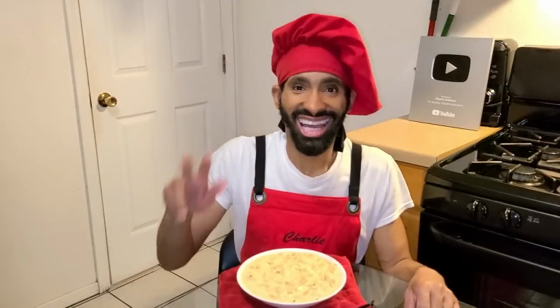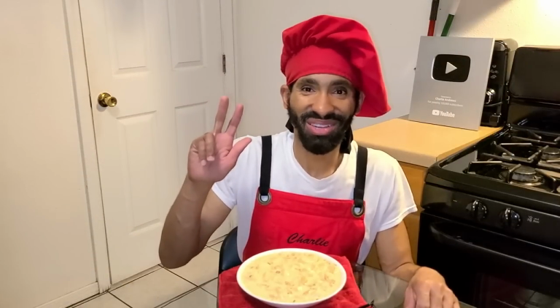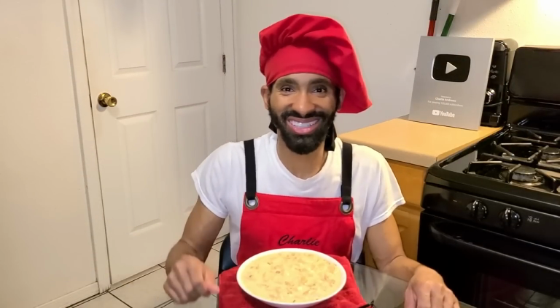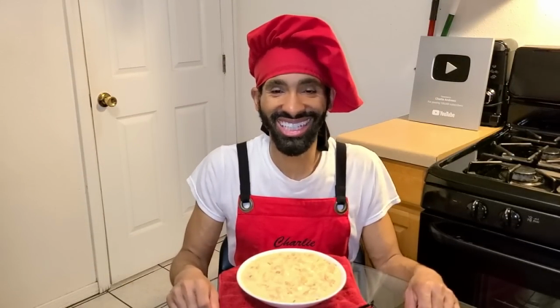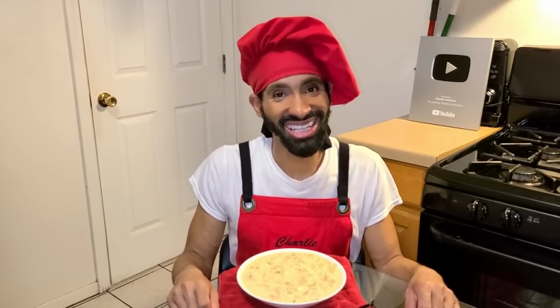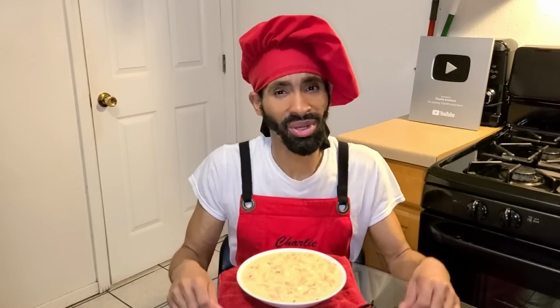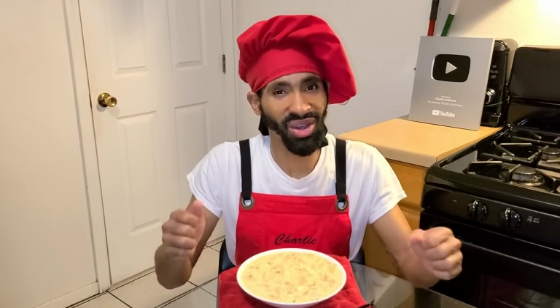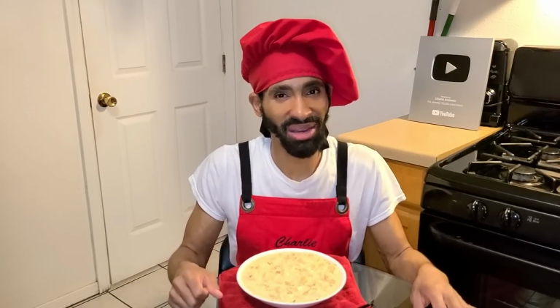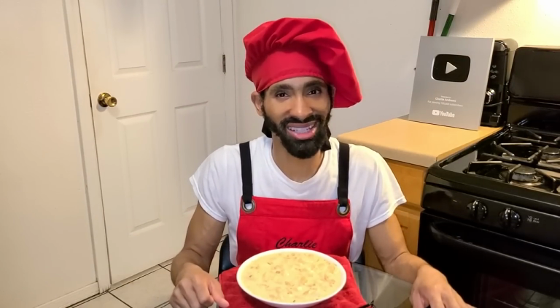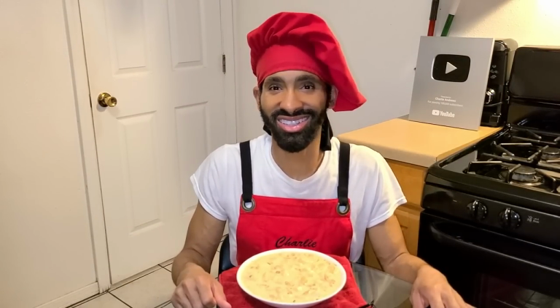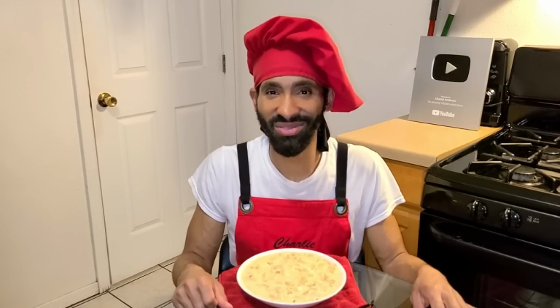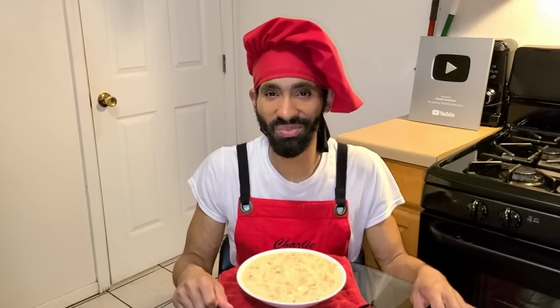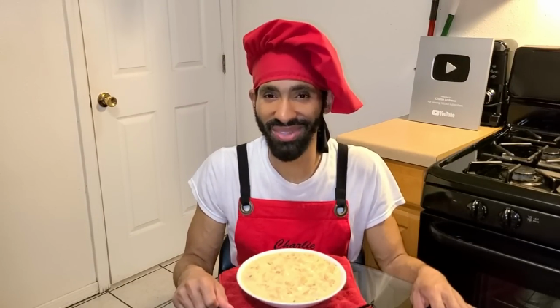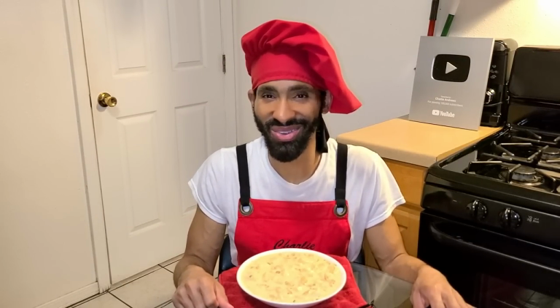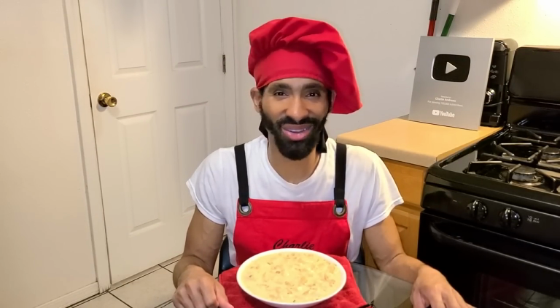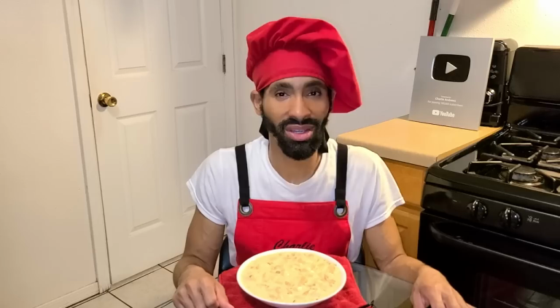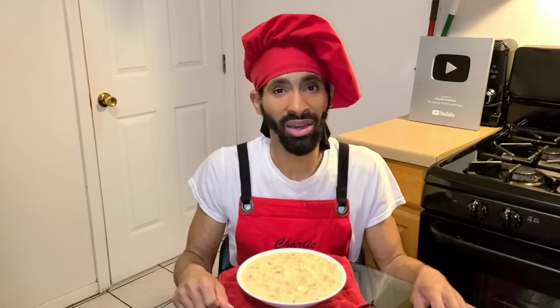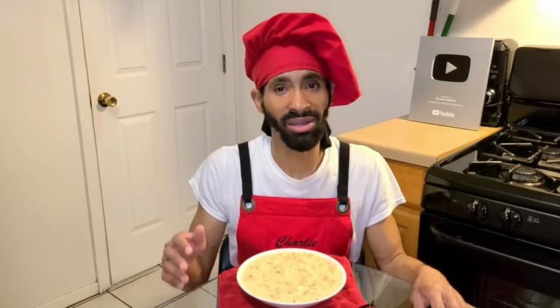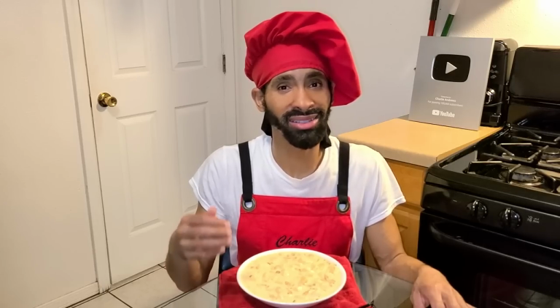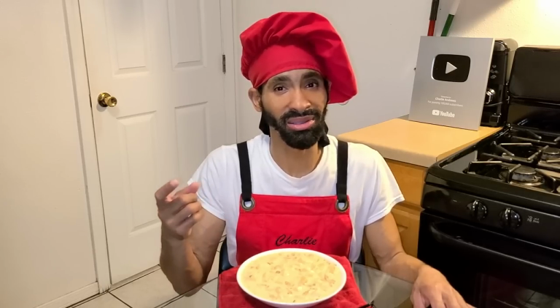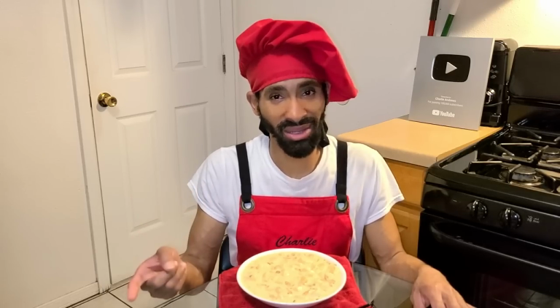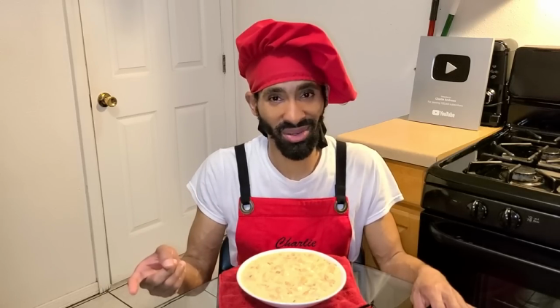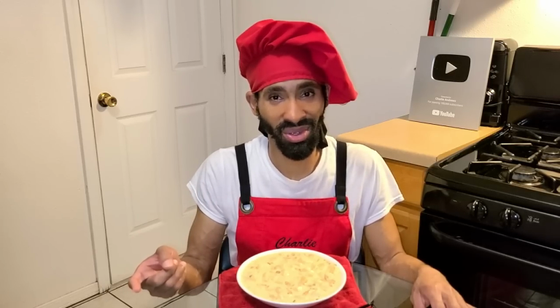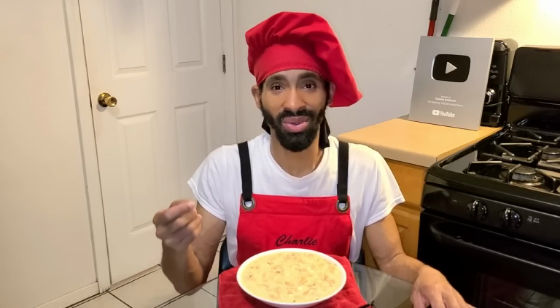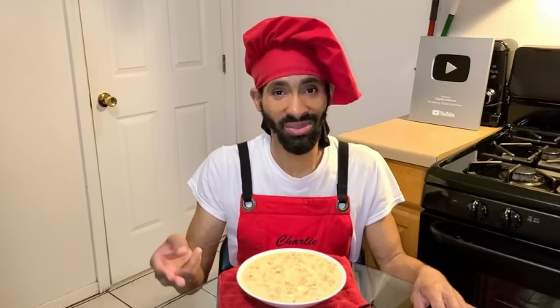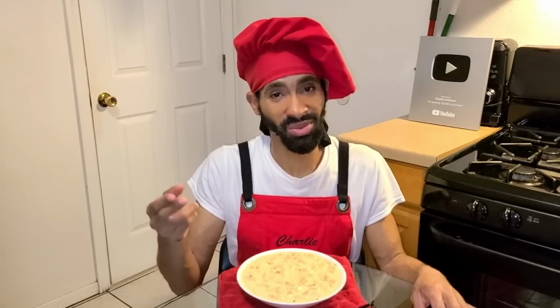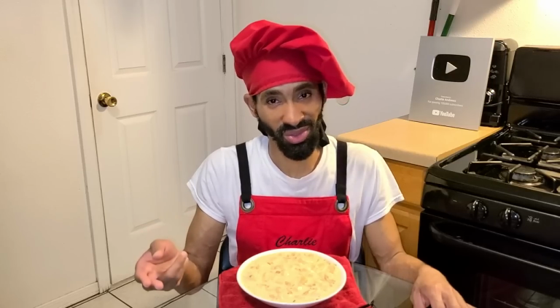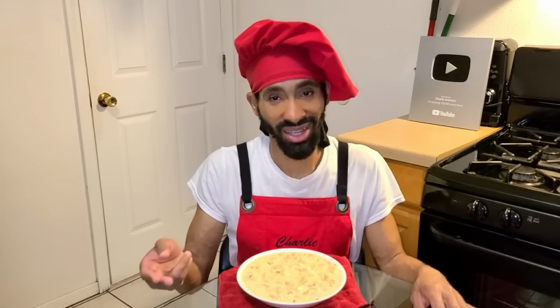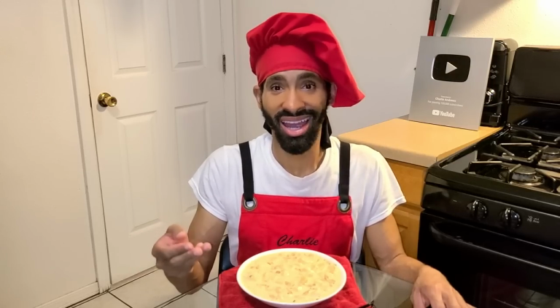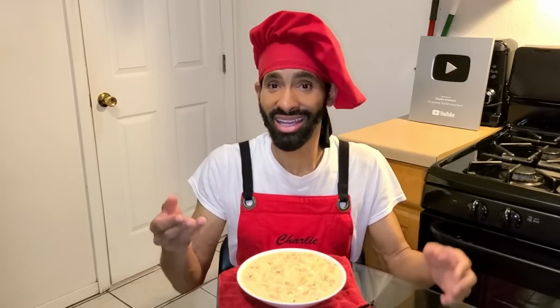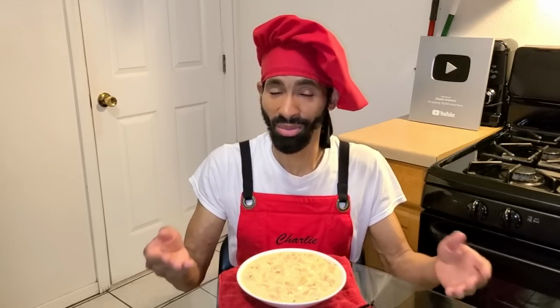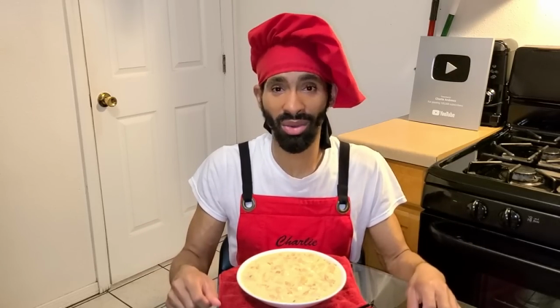Hey, what's up y'all, this is Charlie. On today's episode I'm gonna be showing y'all how to make my delicious seafood baked potato chowder. It combines the baked potato with seafood — we use shrimp — and a homemade chowder.